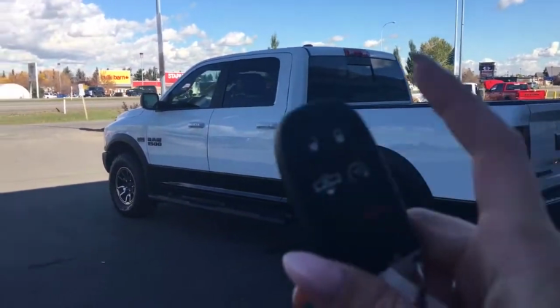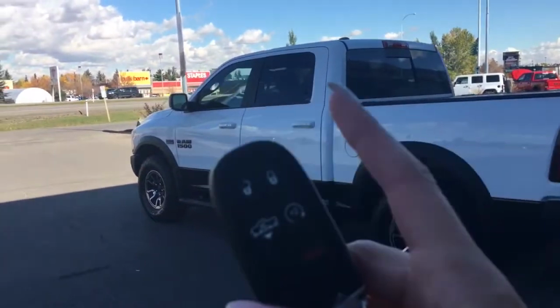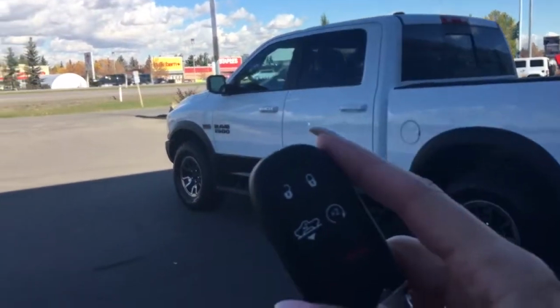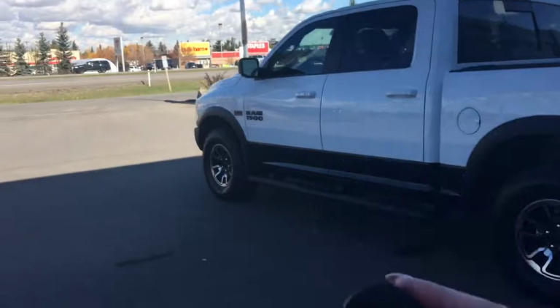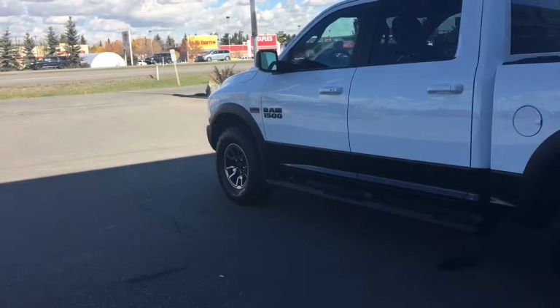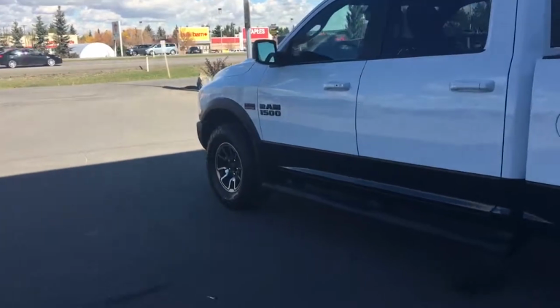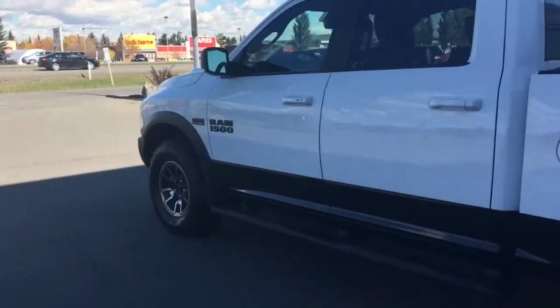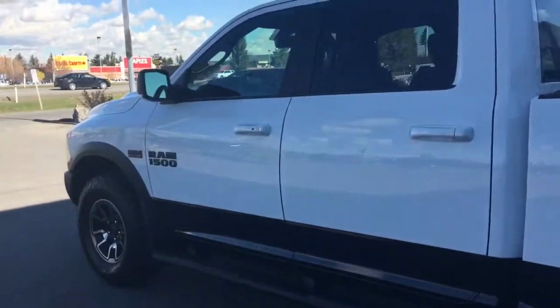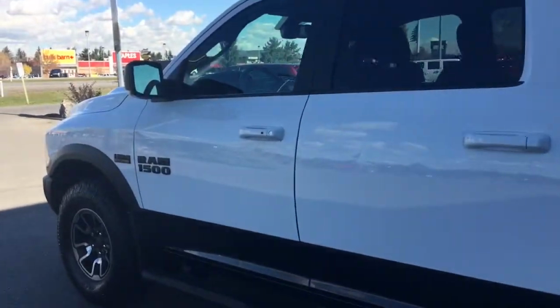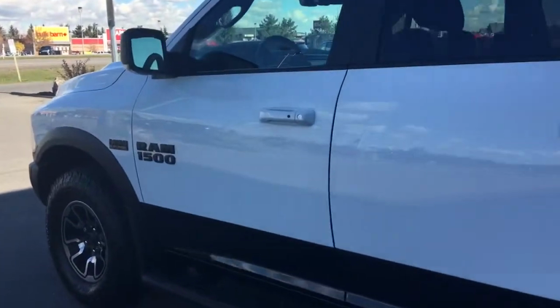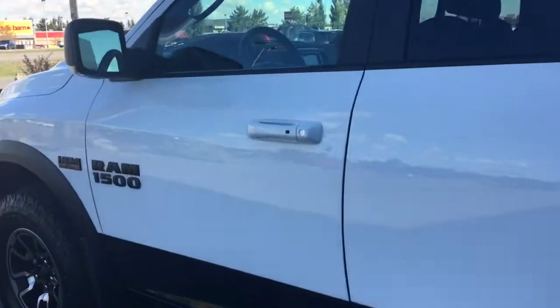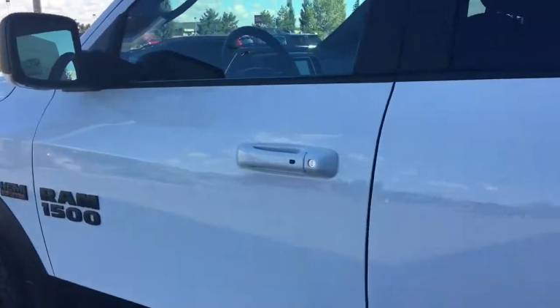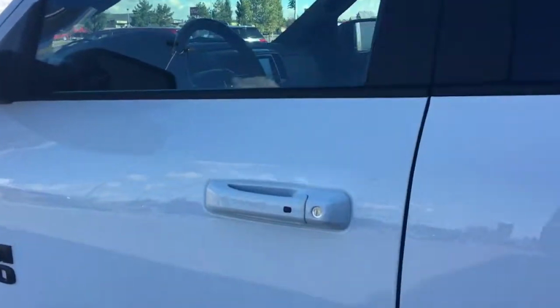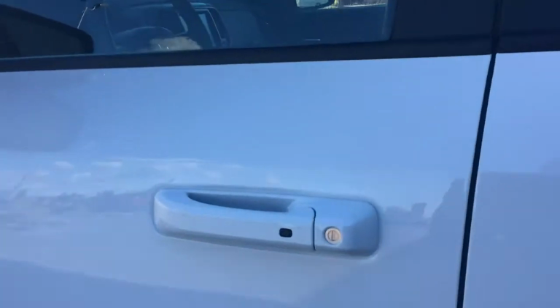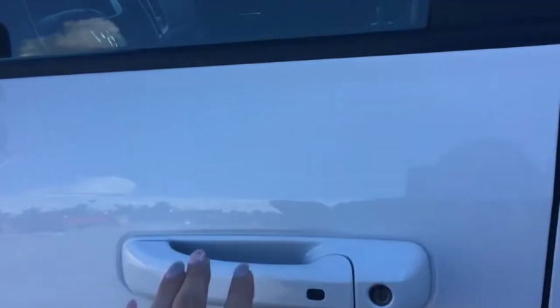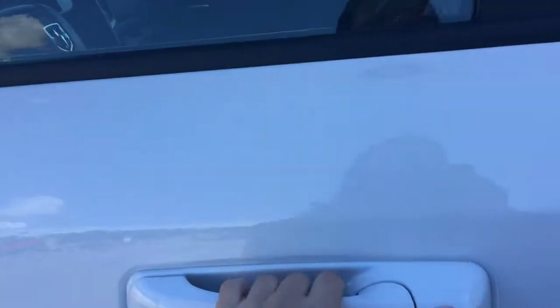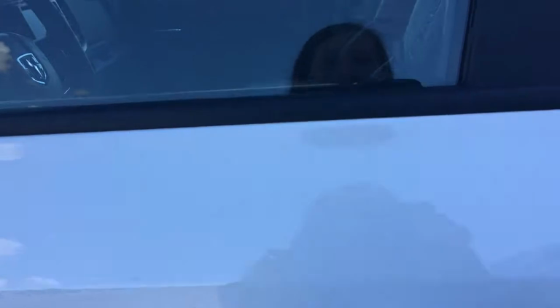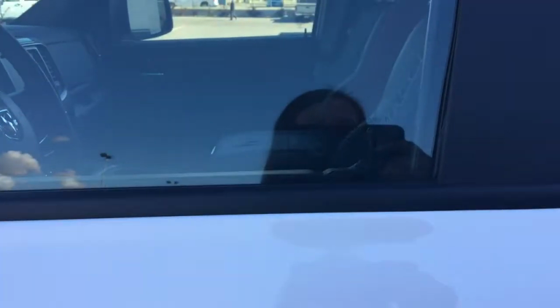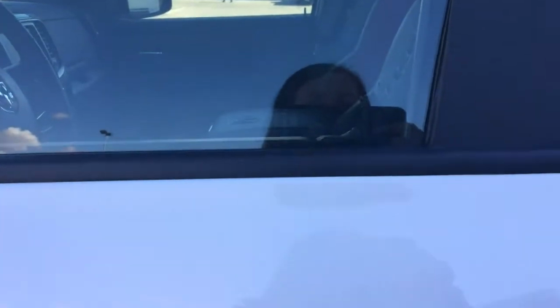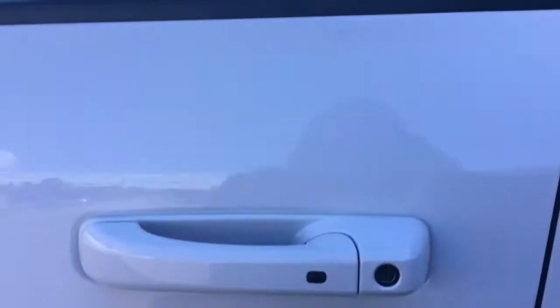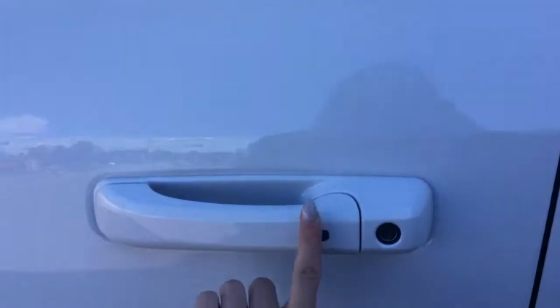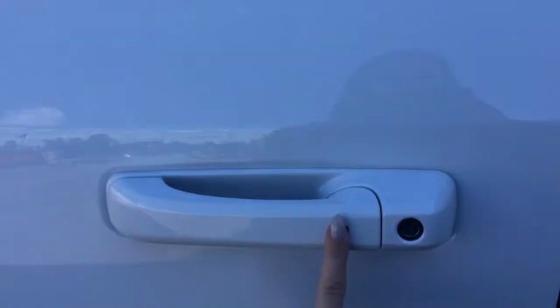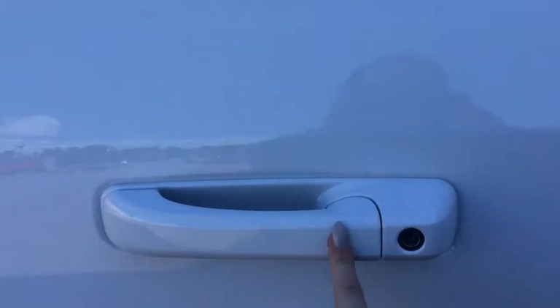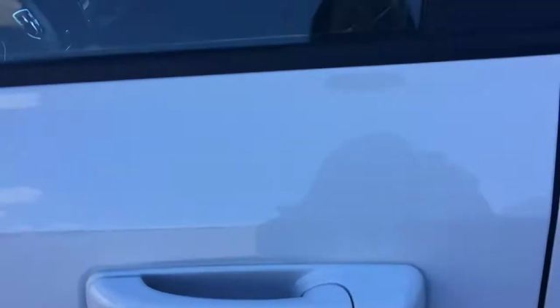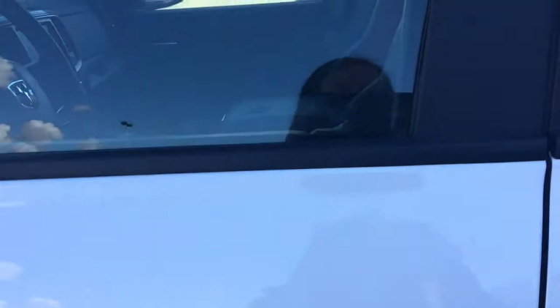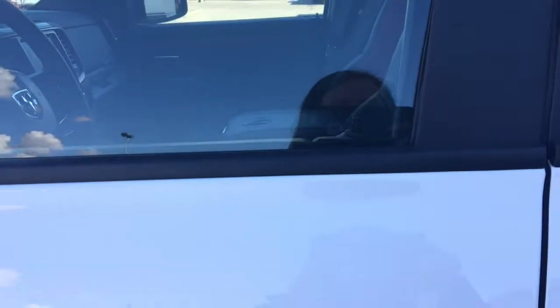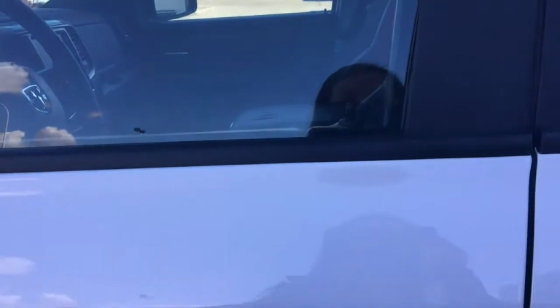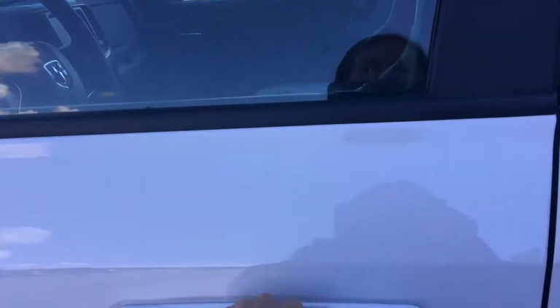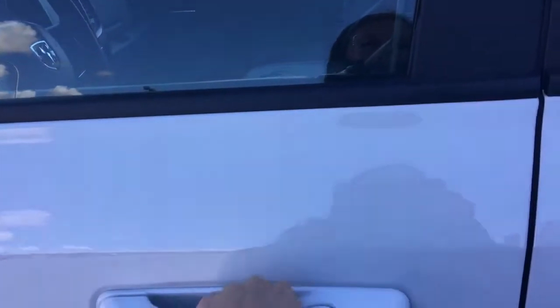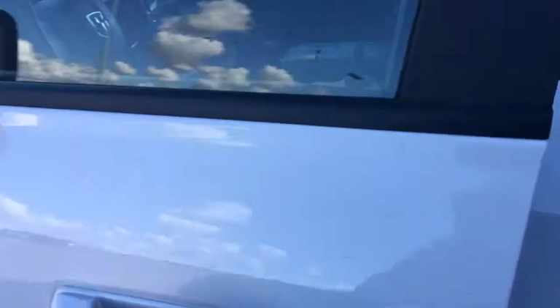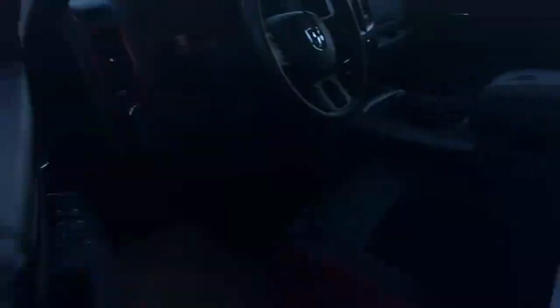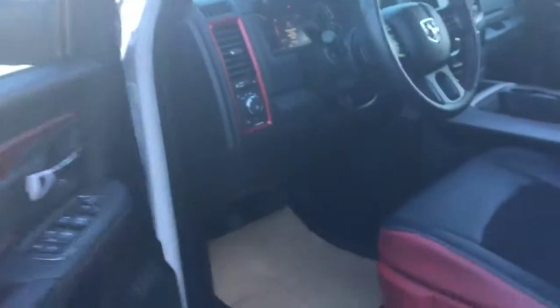This is a proximity key, so you simply just have to have it in your purse or in your pocket, walk up to the vehicle and it unlocks. If you want to lock it back up just simply hit that button and it locks back up.